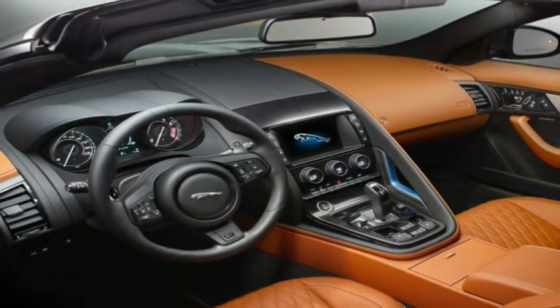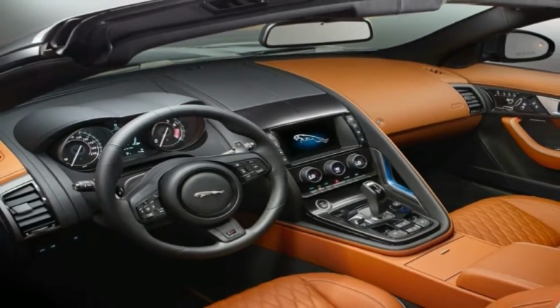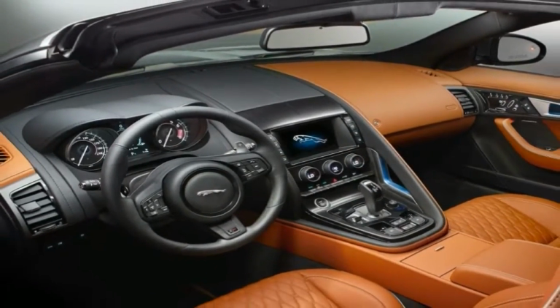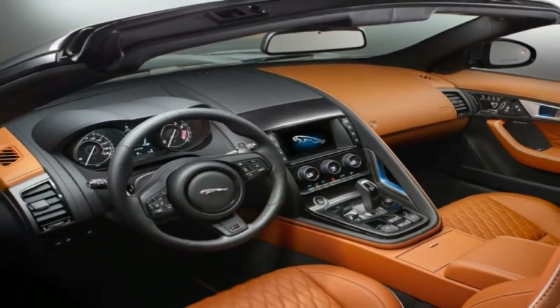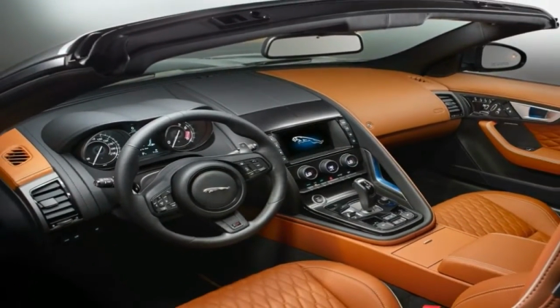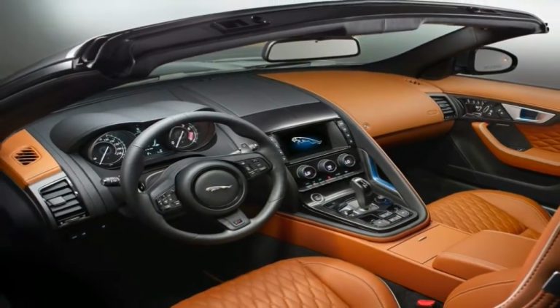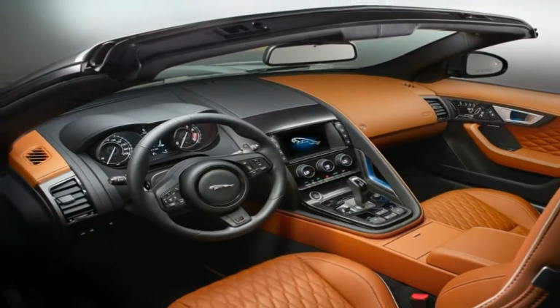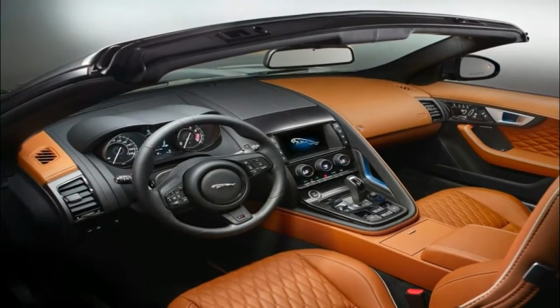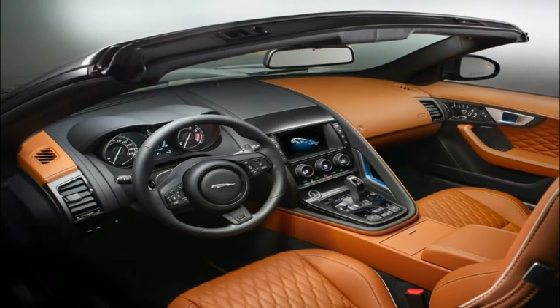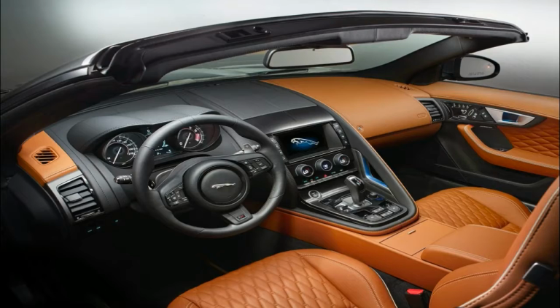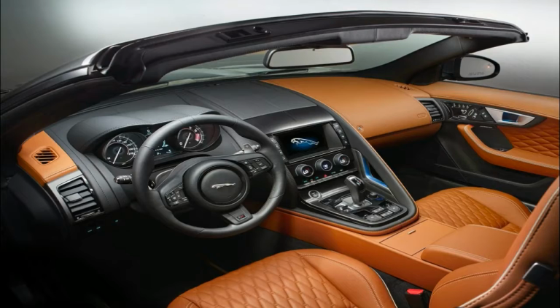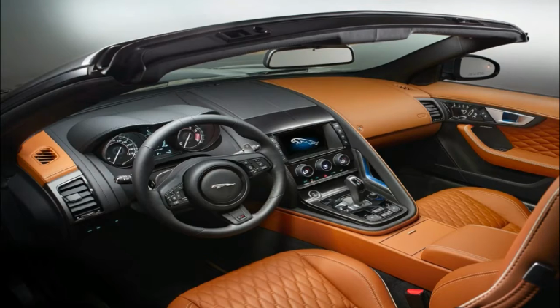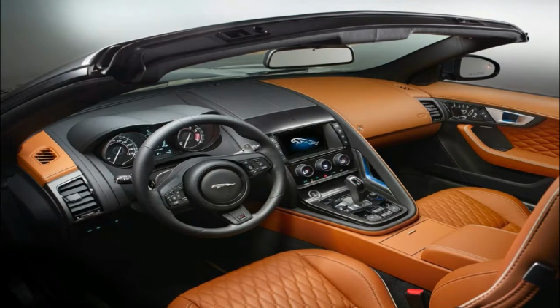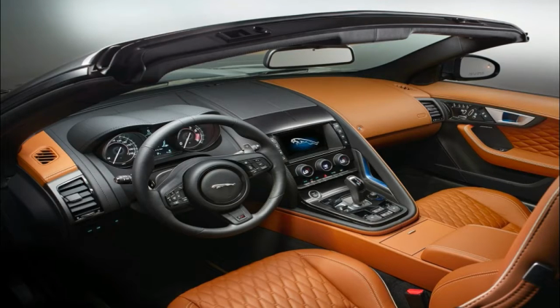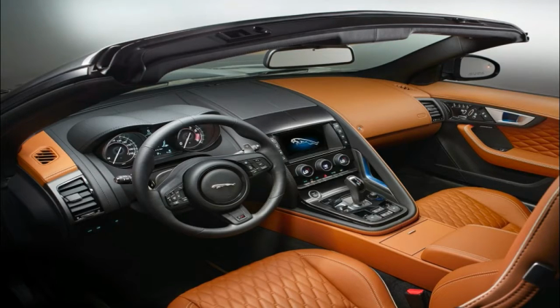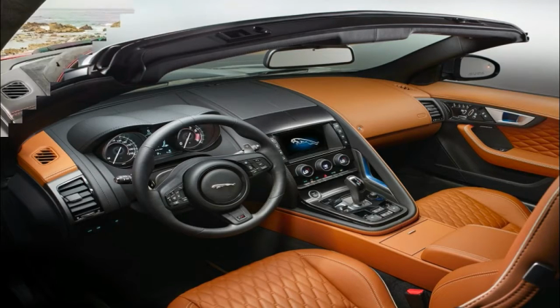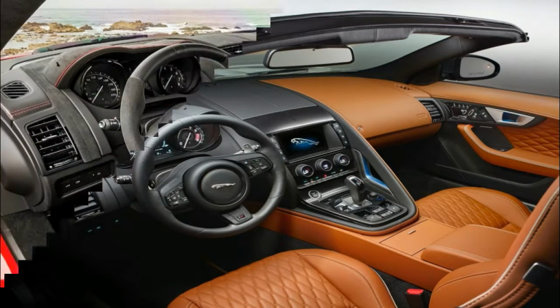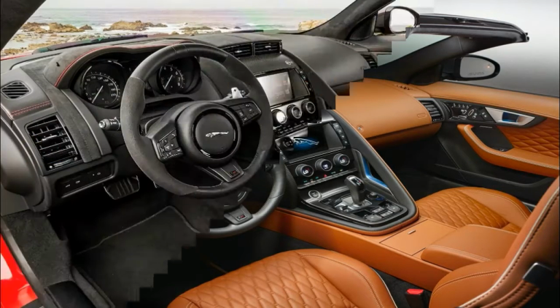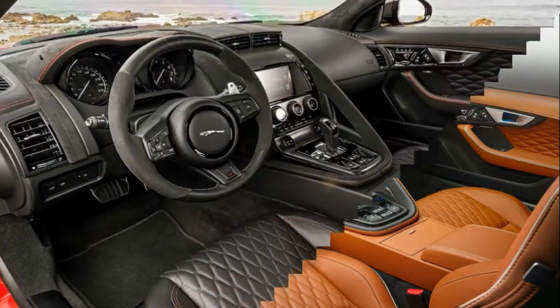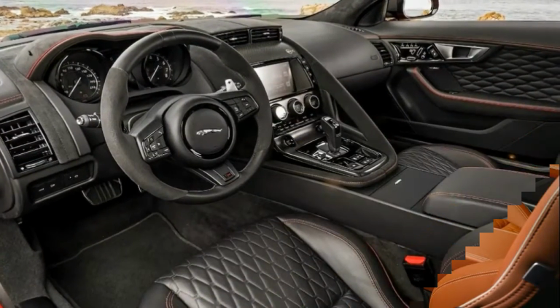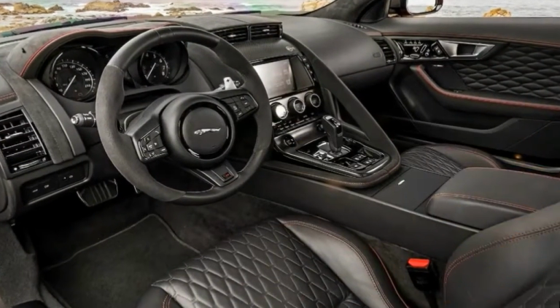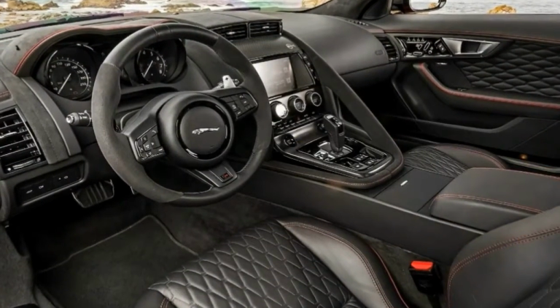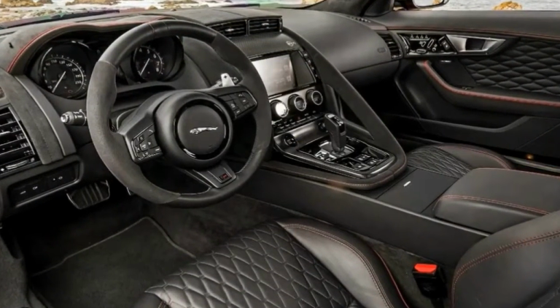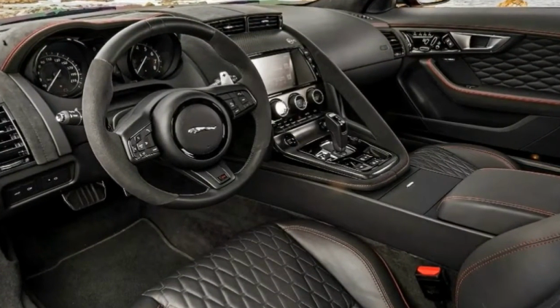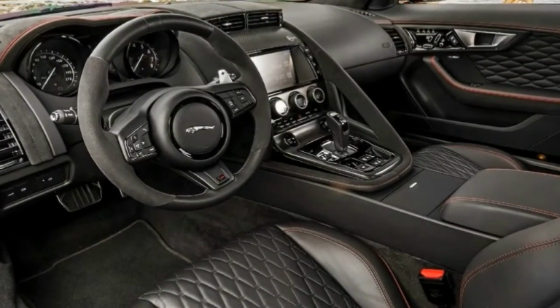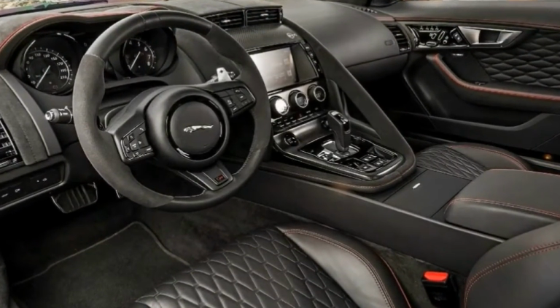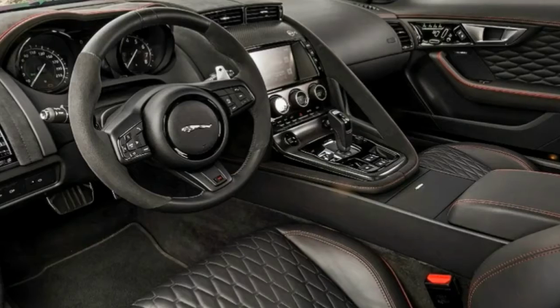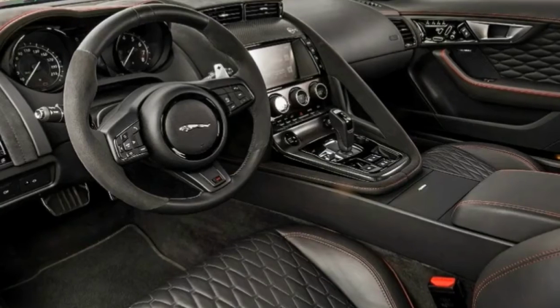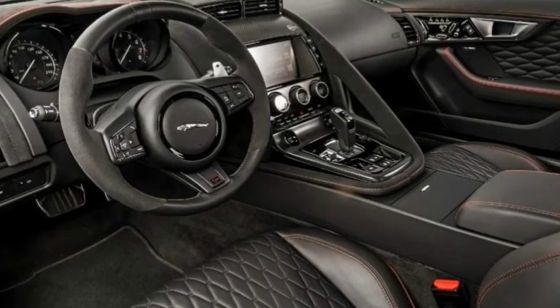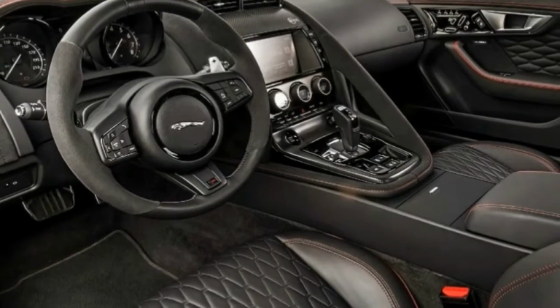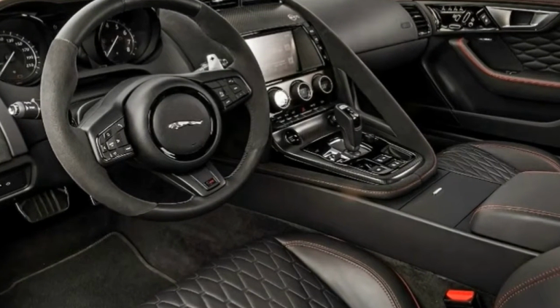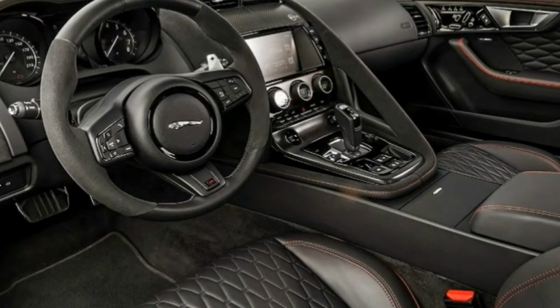The 2018 Jaguar F-Type gives us further cause to rejoice with a more modern, streamlined media navigation interface replacing the dated tech in earlier models.